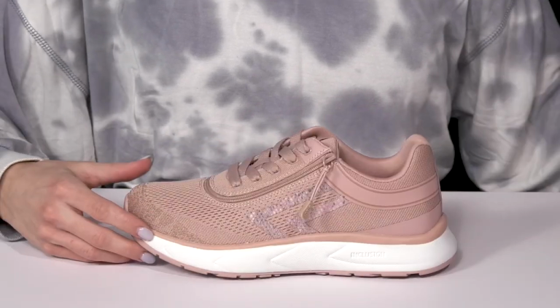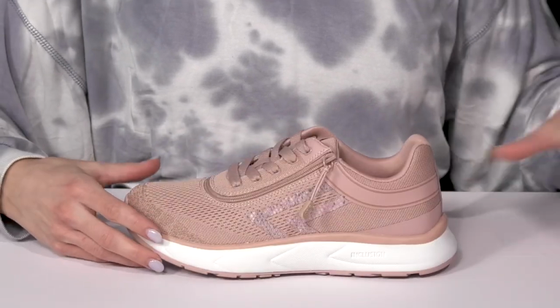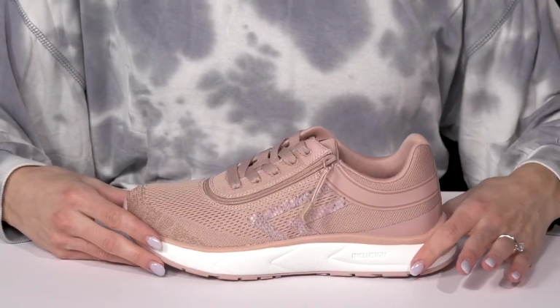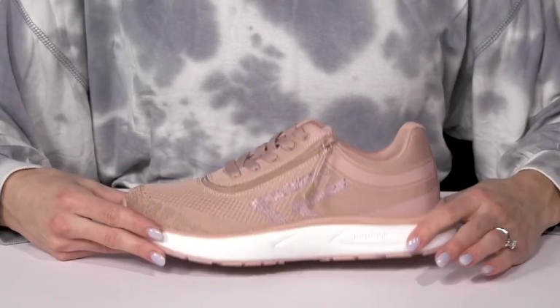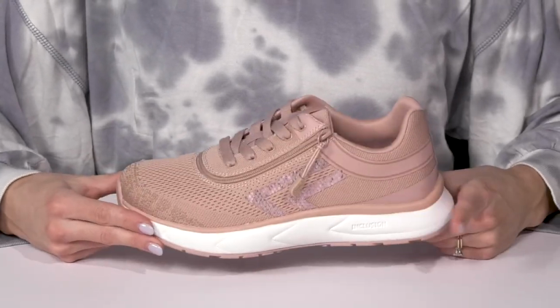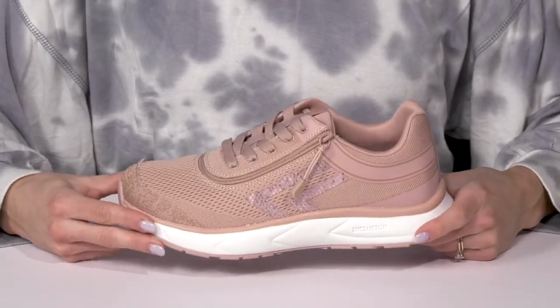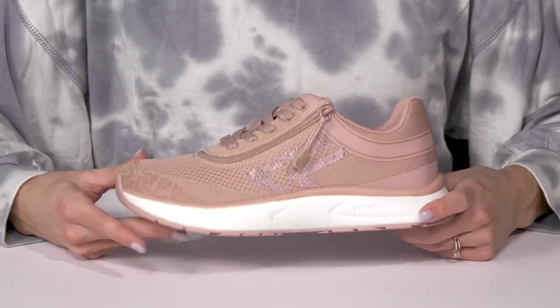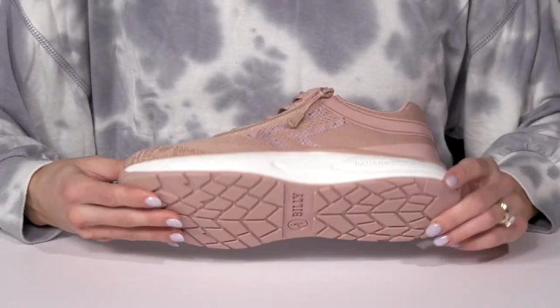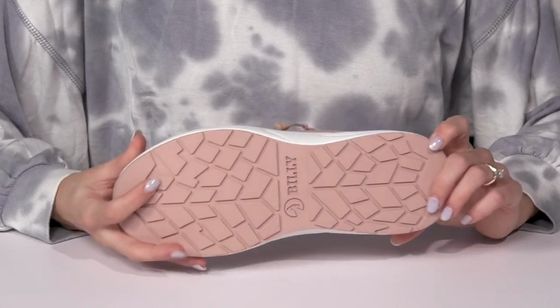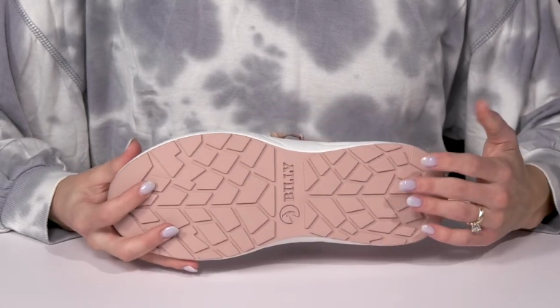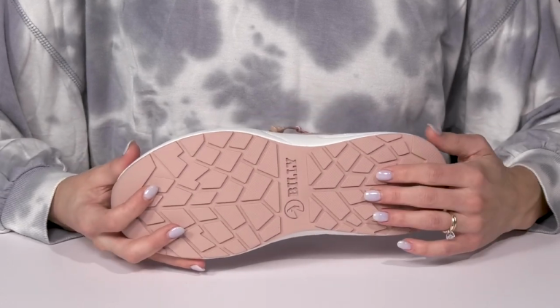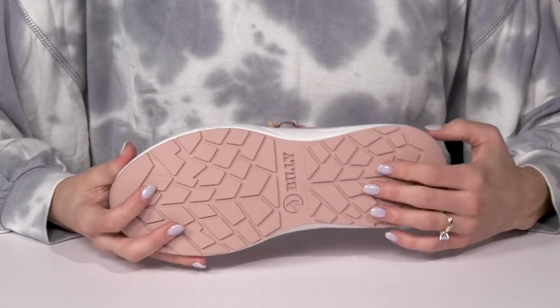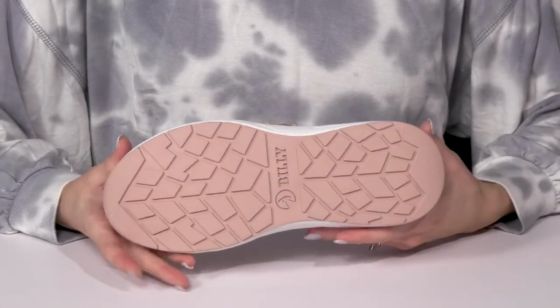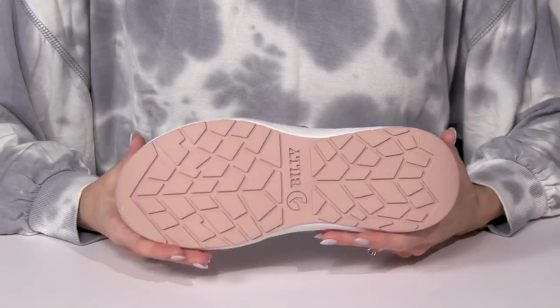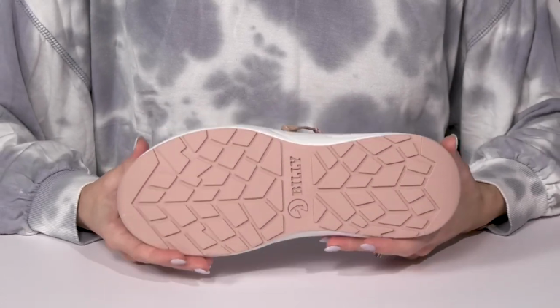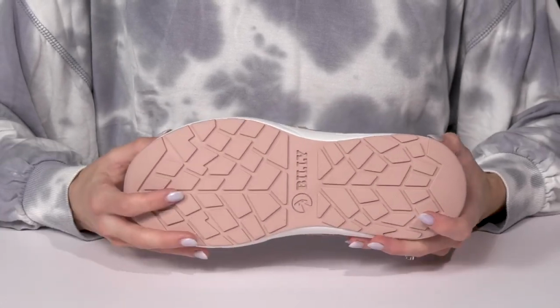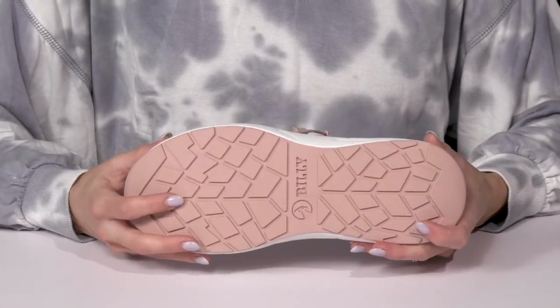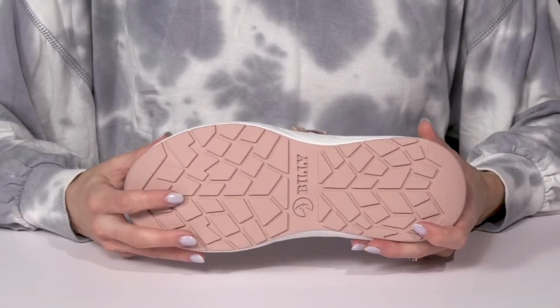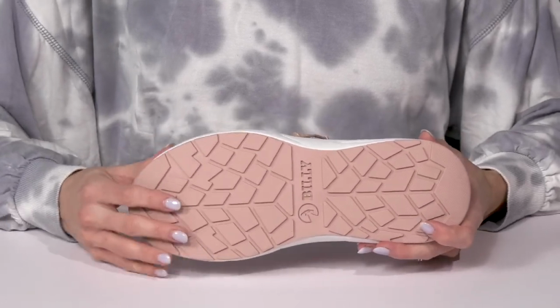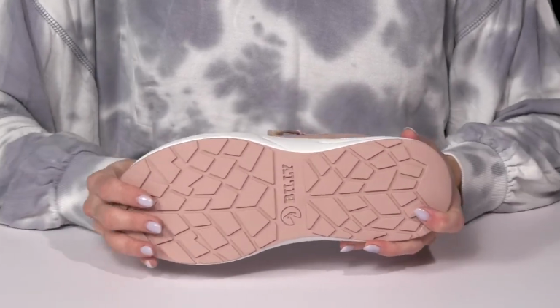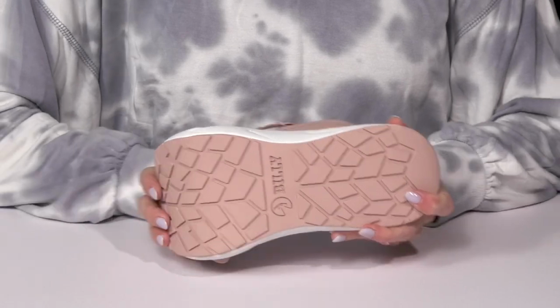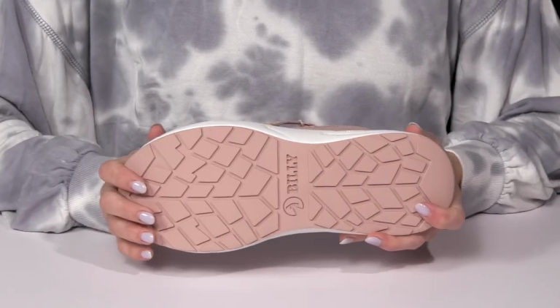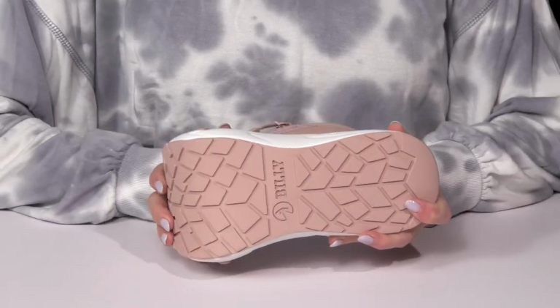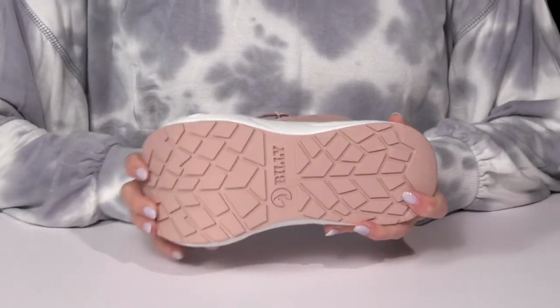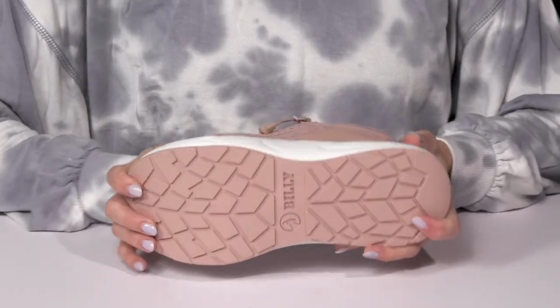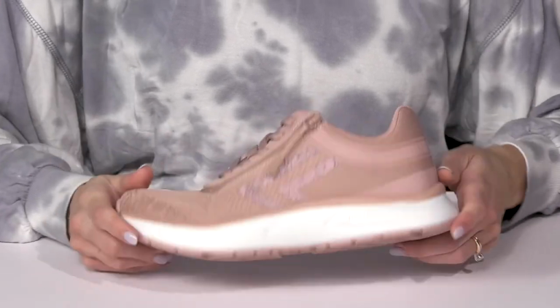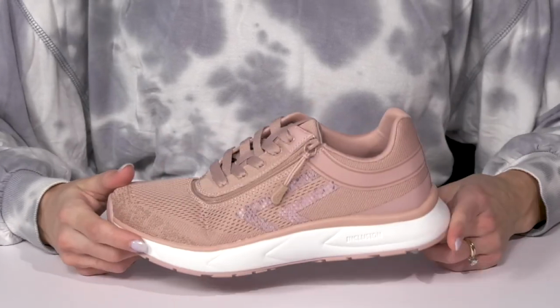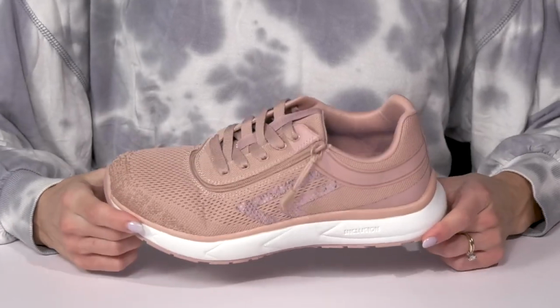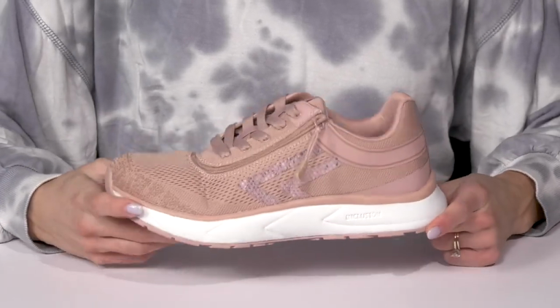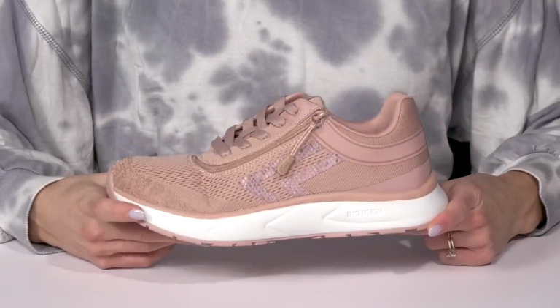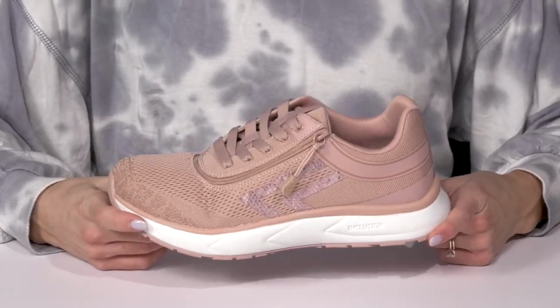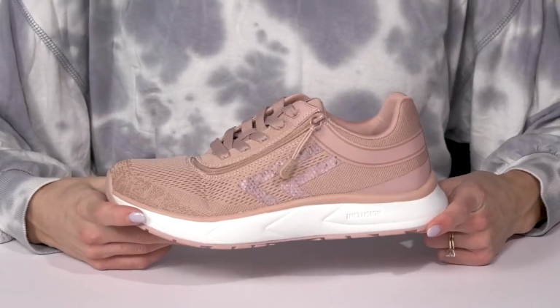They offer some shock absorption with this midsole, and then they sit on top of a rubberized outsole which is going to provide a lot of traction even on different terrain. They also offer a flexible ride, so it's going to give you great comfort all through each stride.